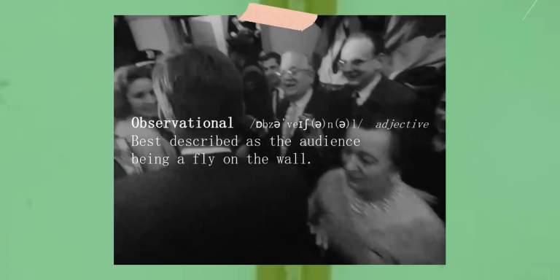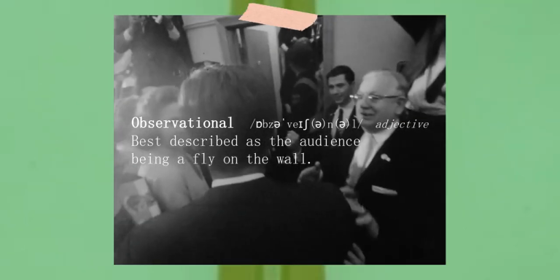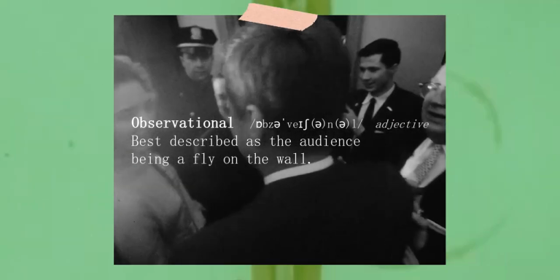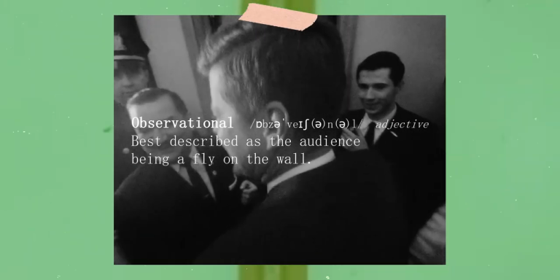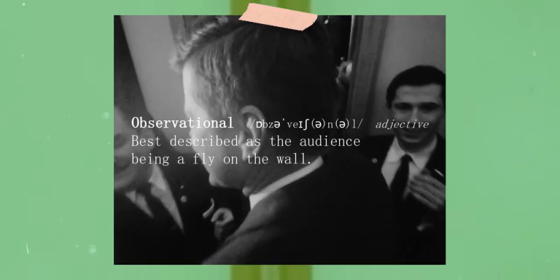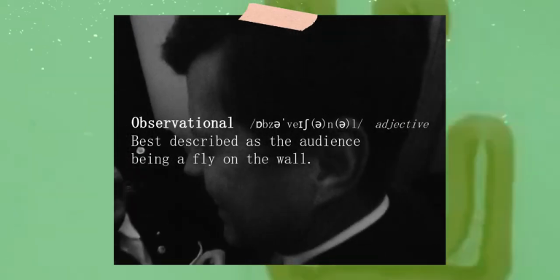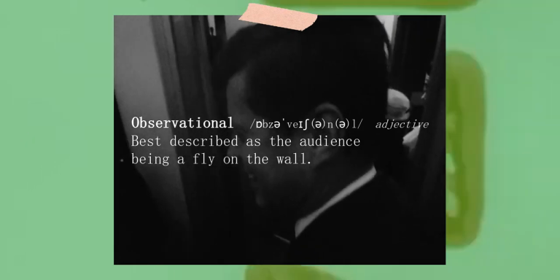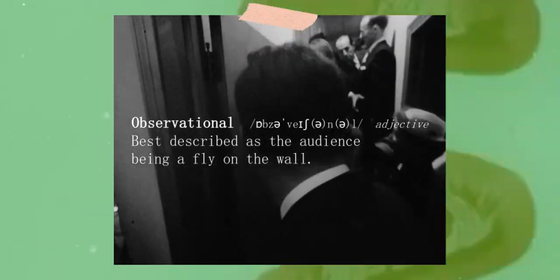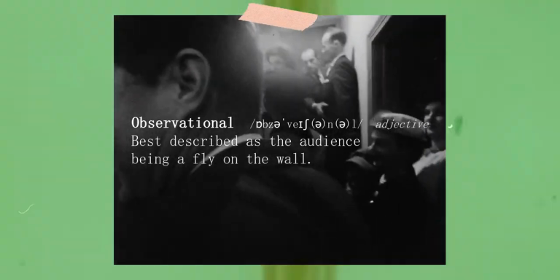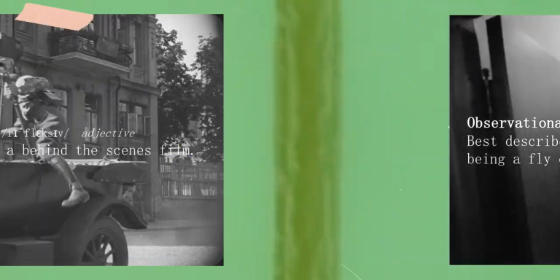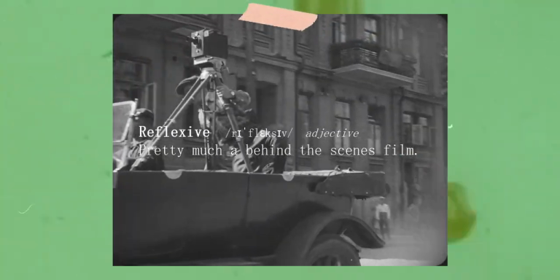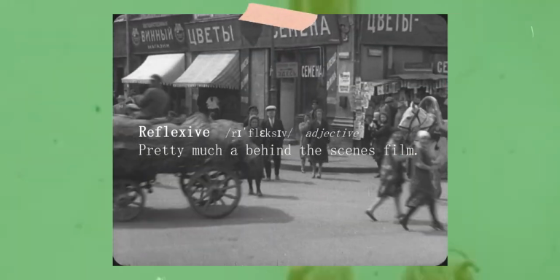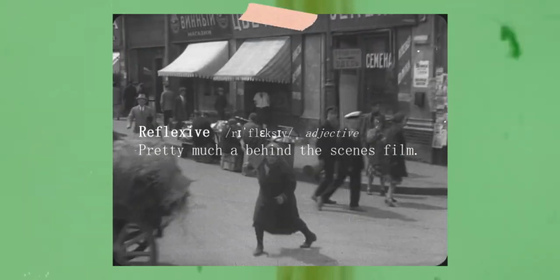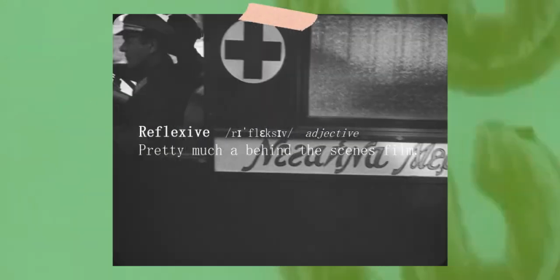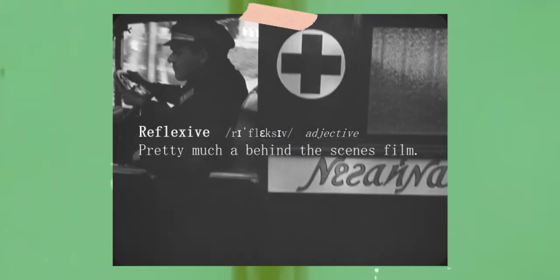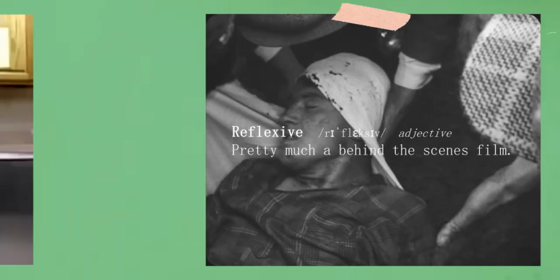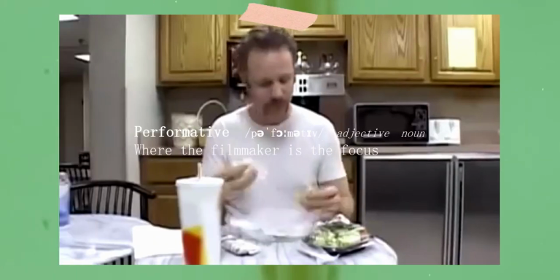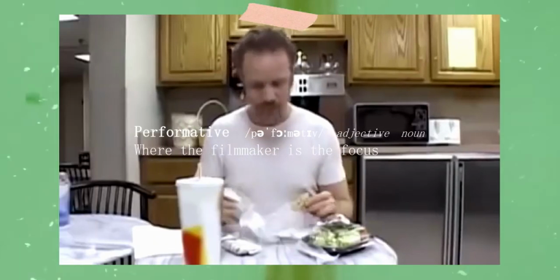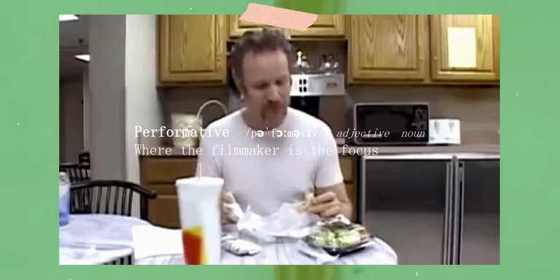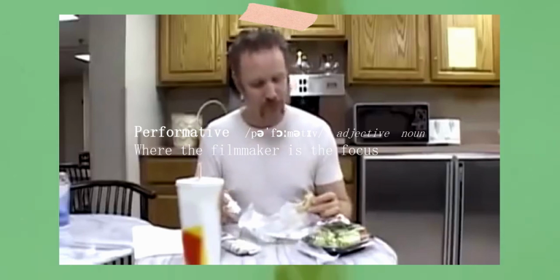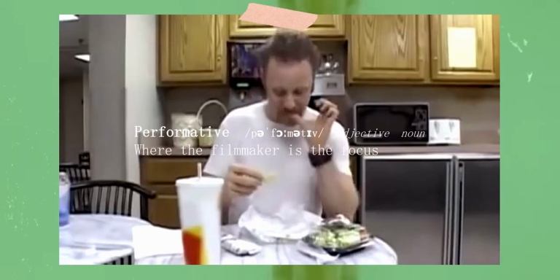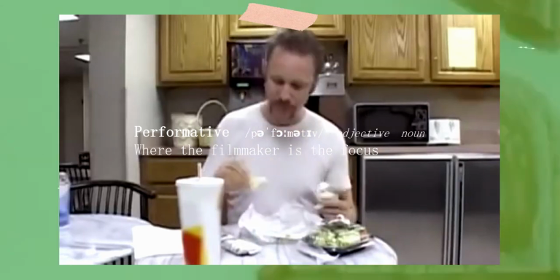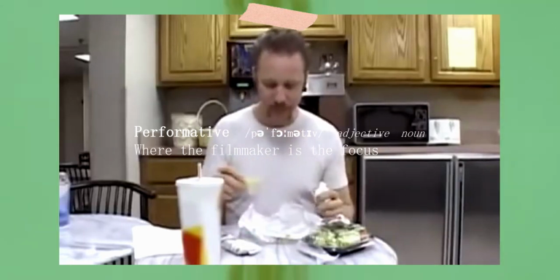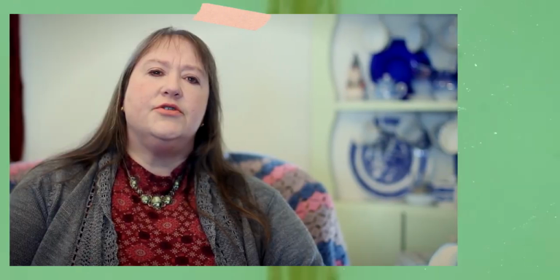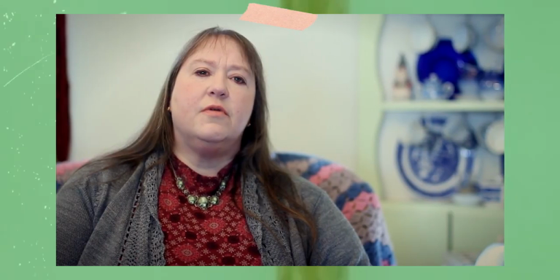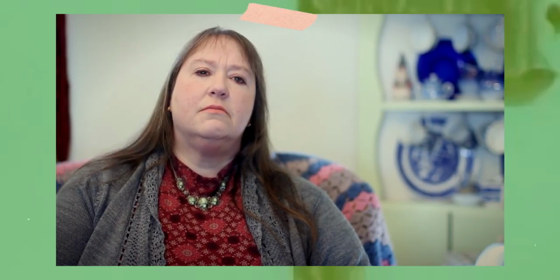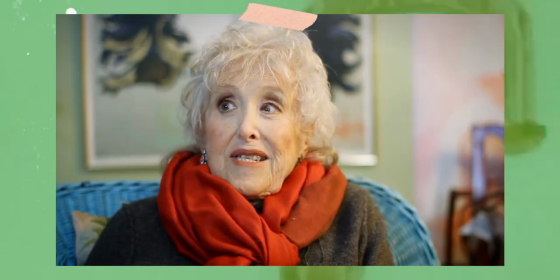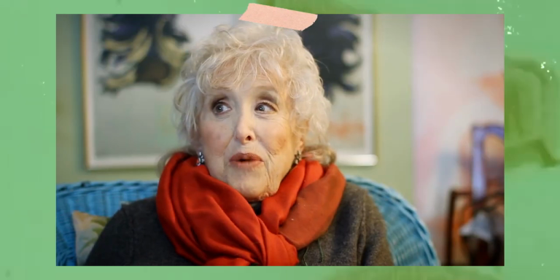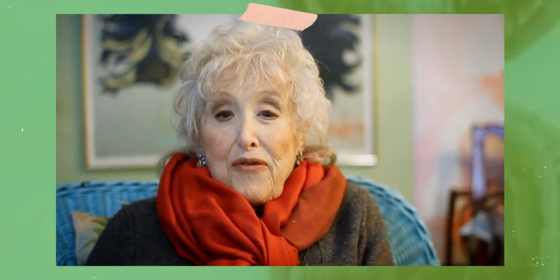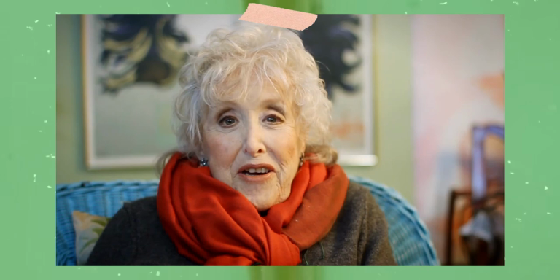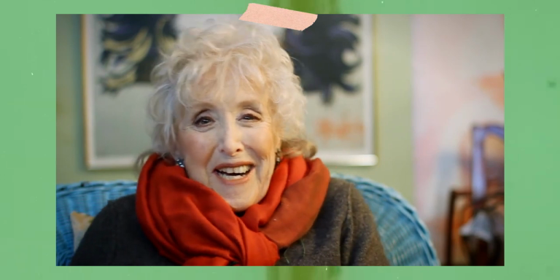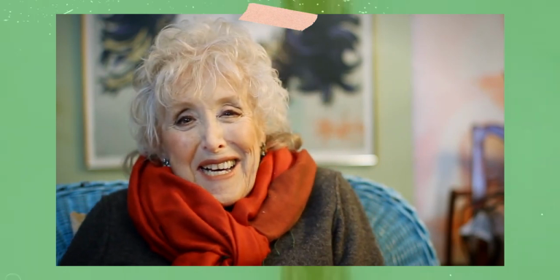Observational — best described as the audience being a fly on the wall. Reflexive — pretty much a behind-the-scenes film. Performative — where the filmmaker is the focus. Now, depending on the documentary, you can do so much with the cinematography, especially if you're shooting an observational doc.